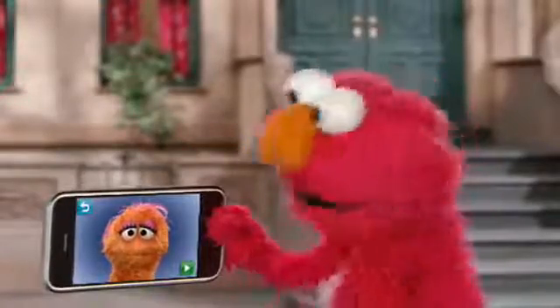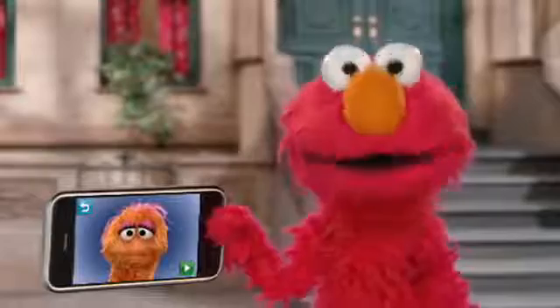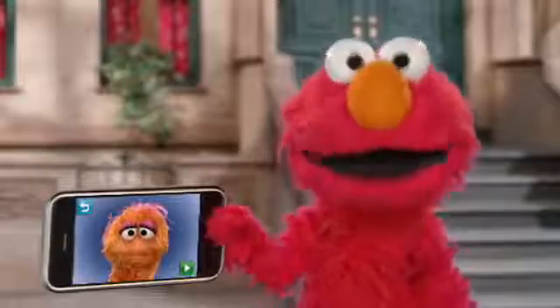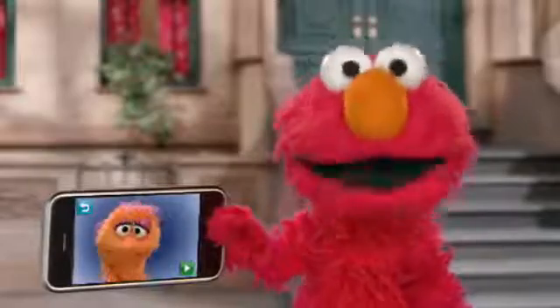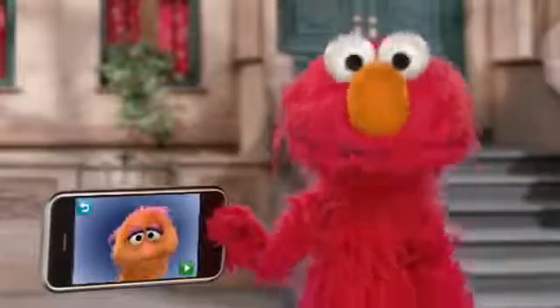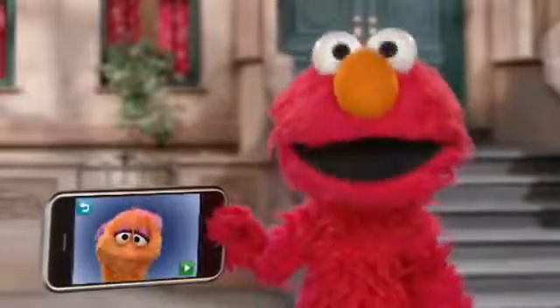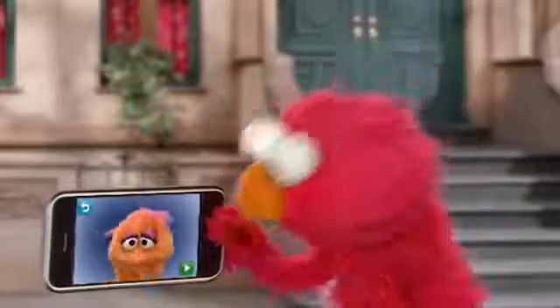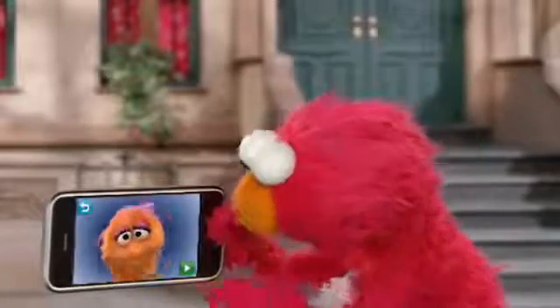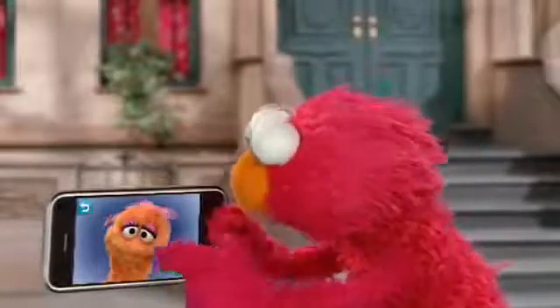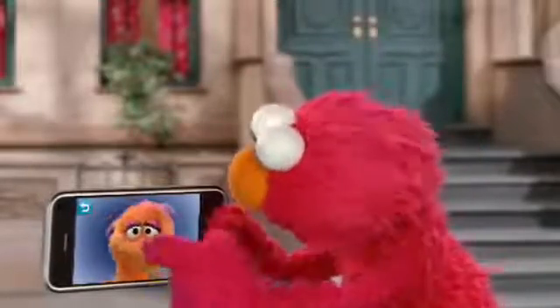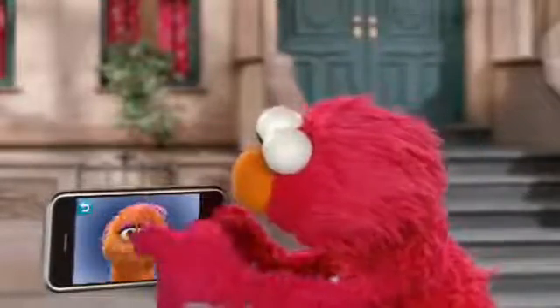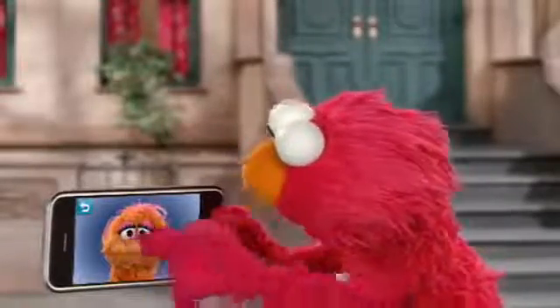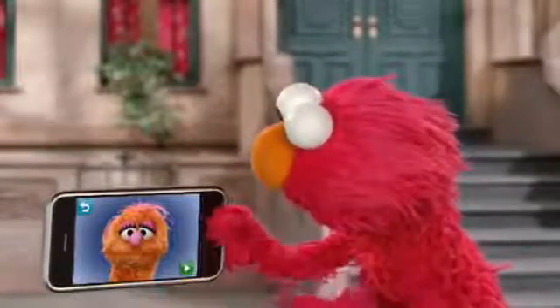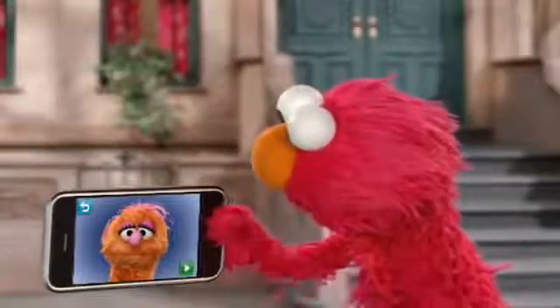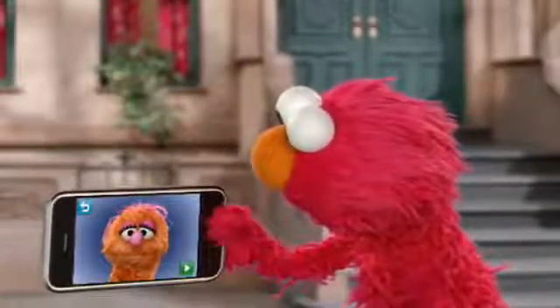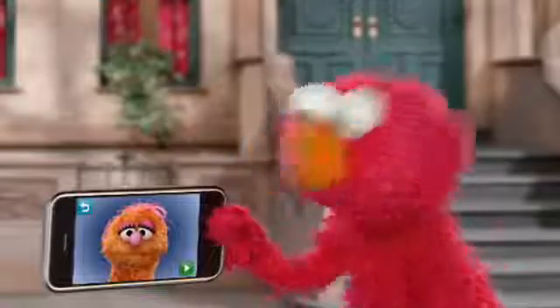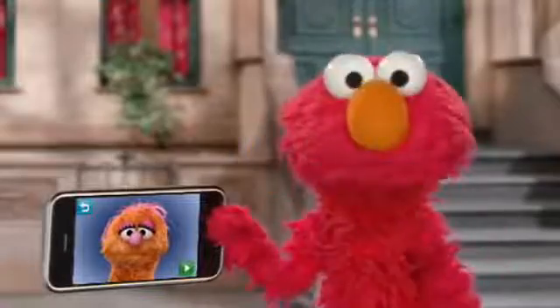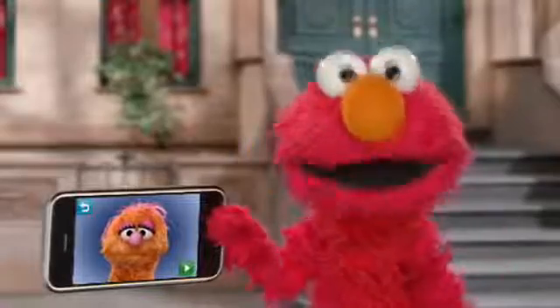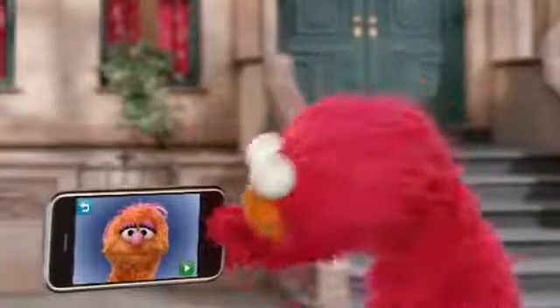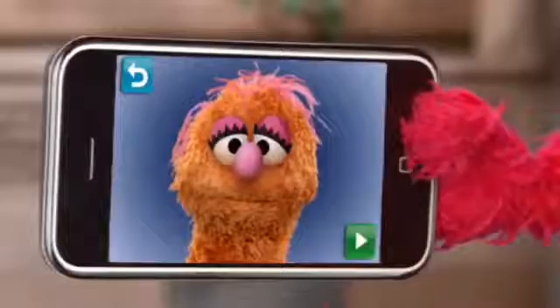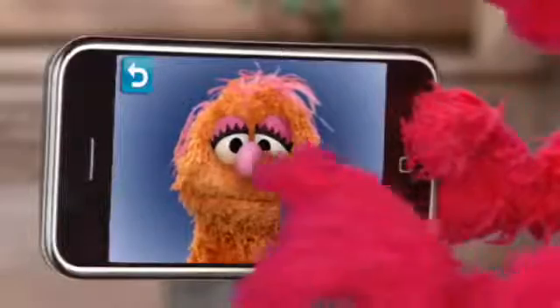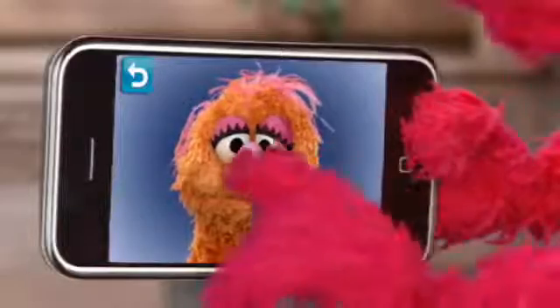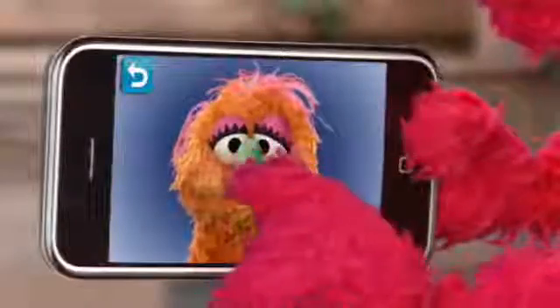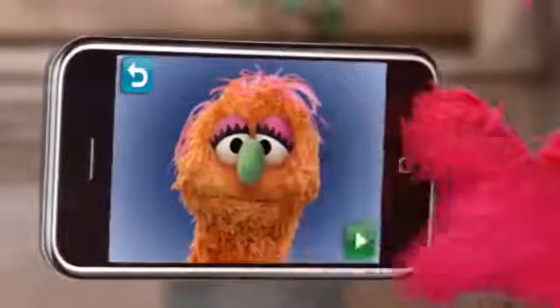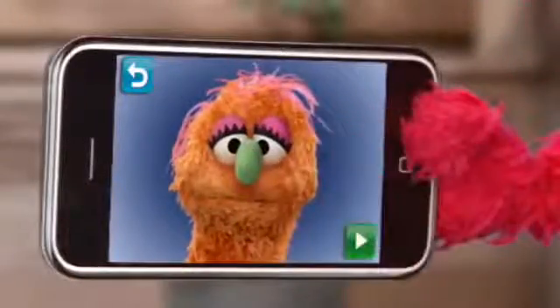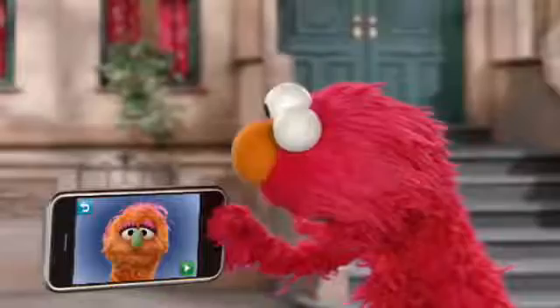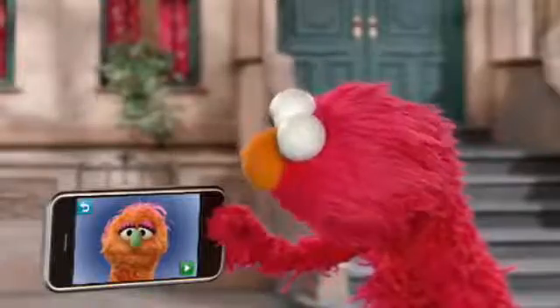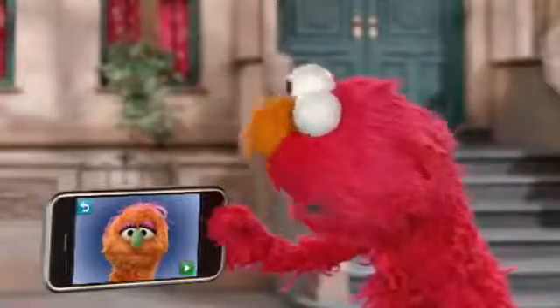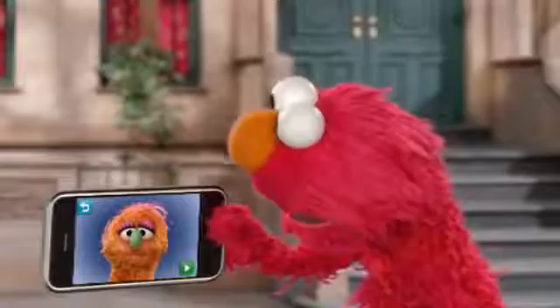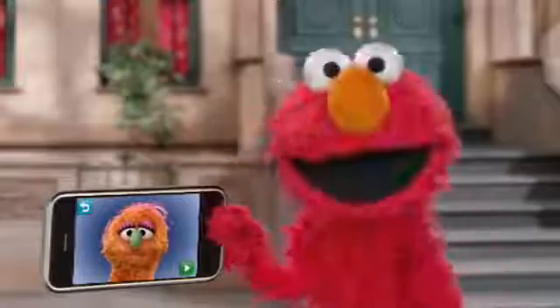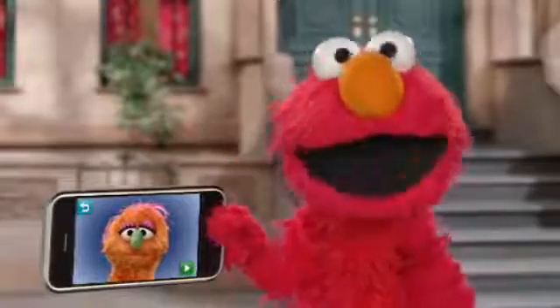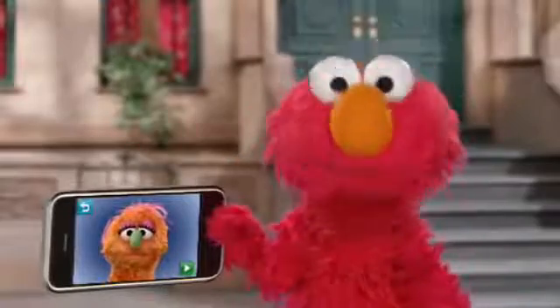Now we do the same thing with the nose. There's a small nose. Oh, there's a big nose — like Elmo.